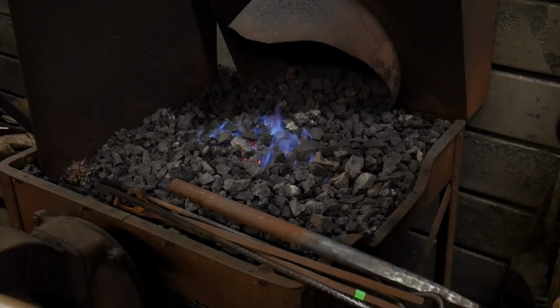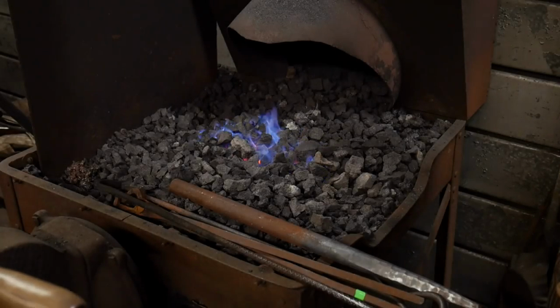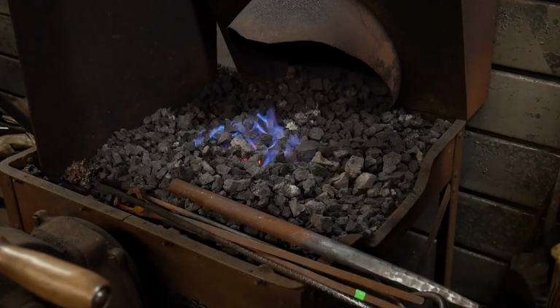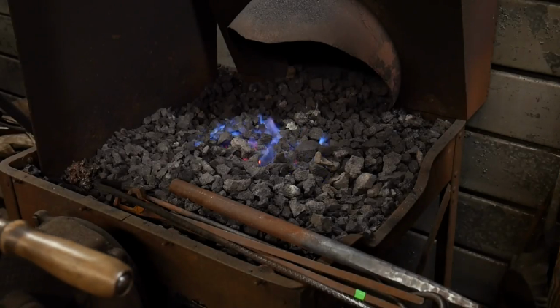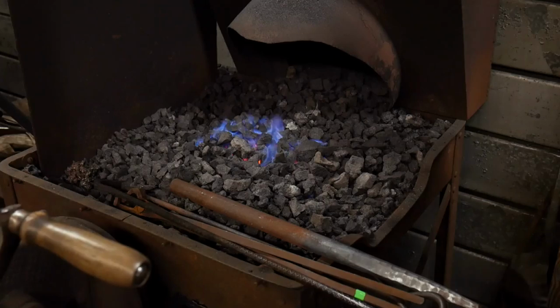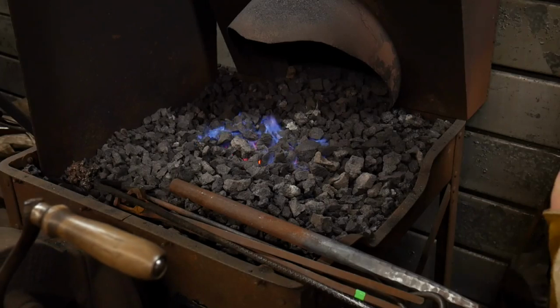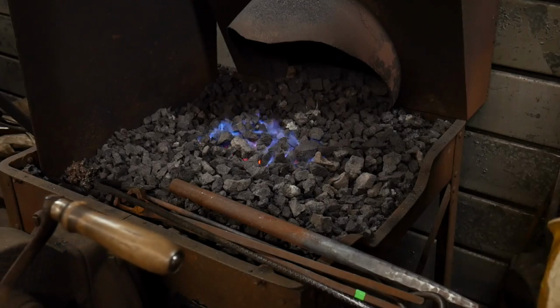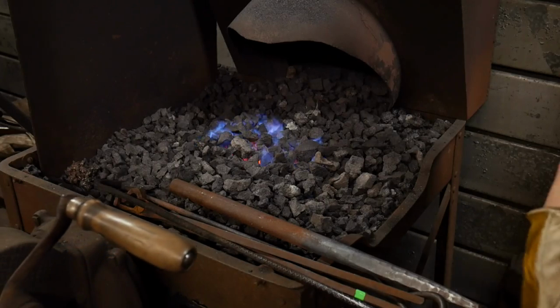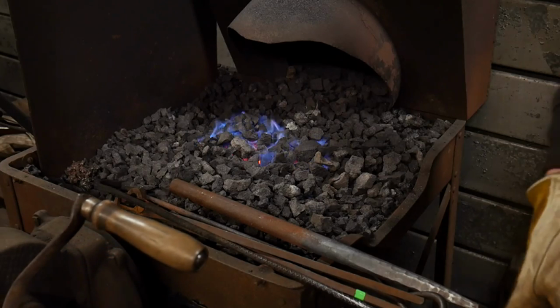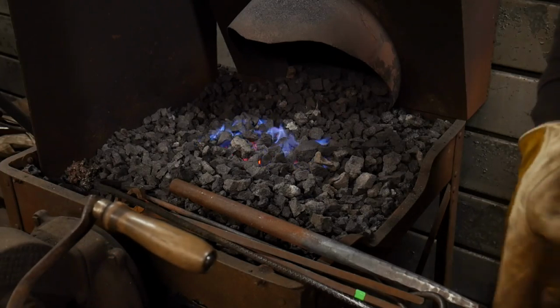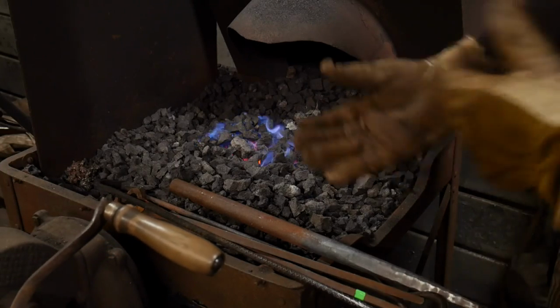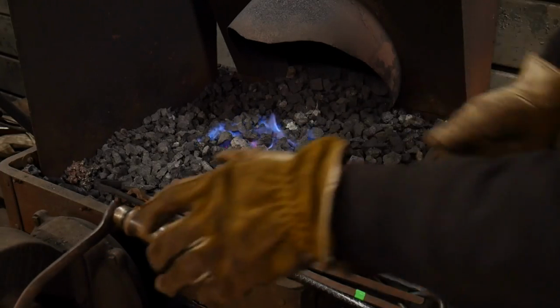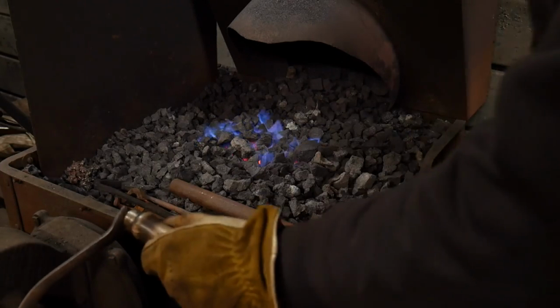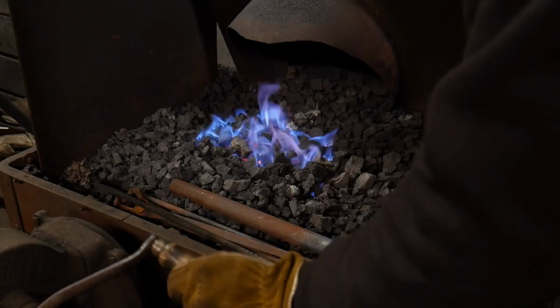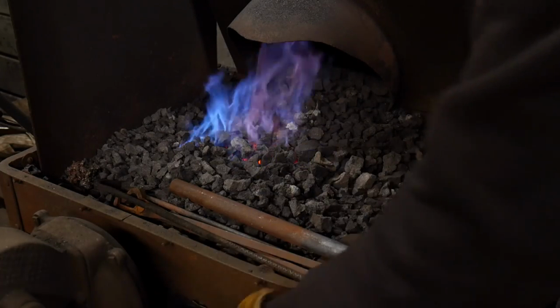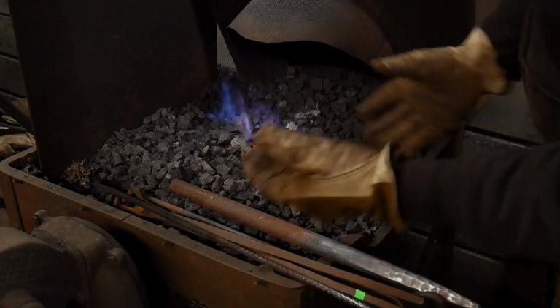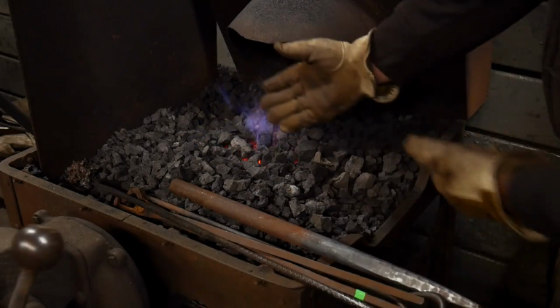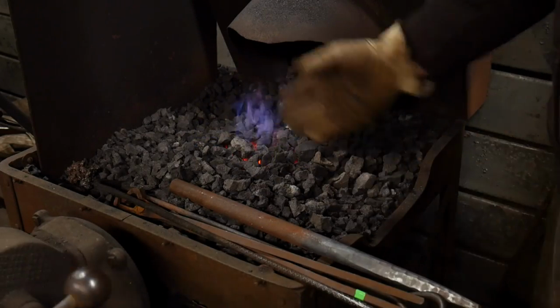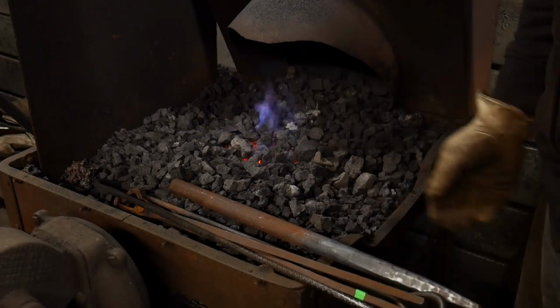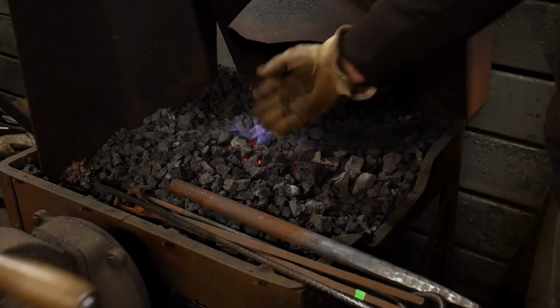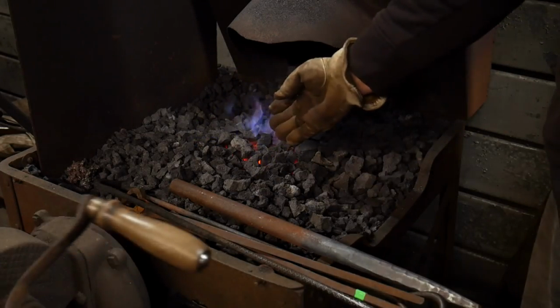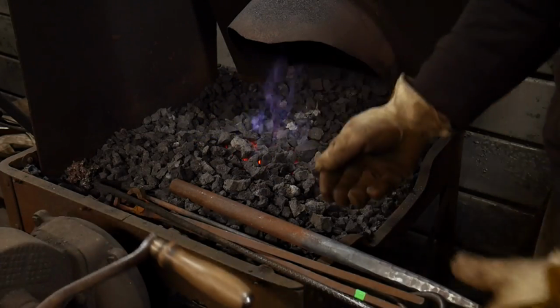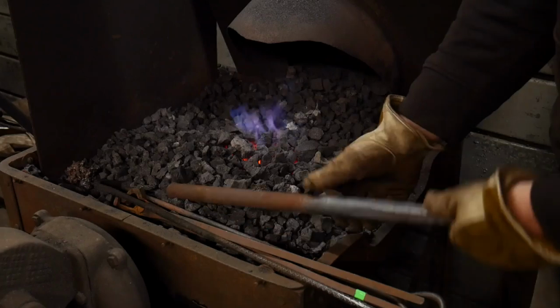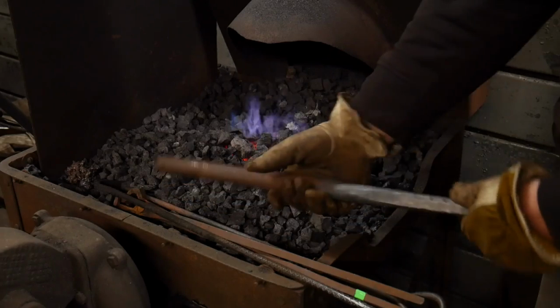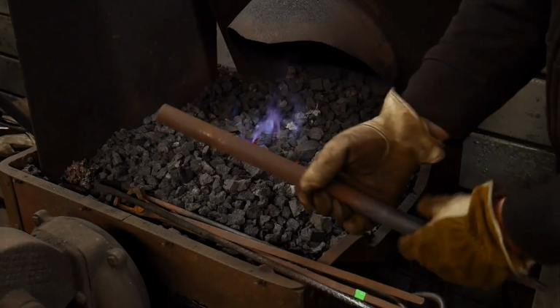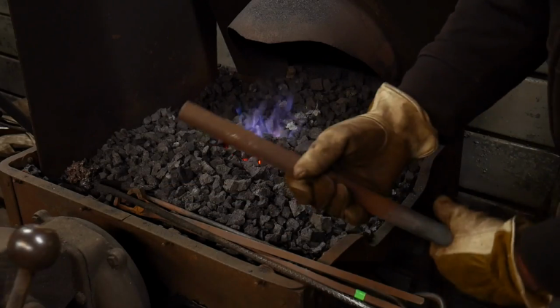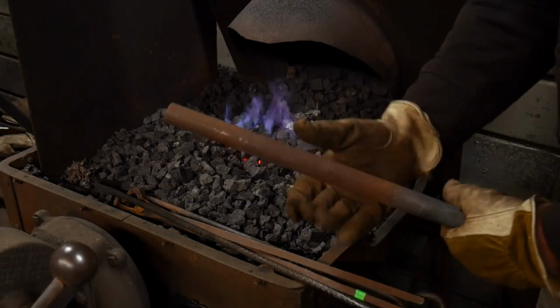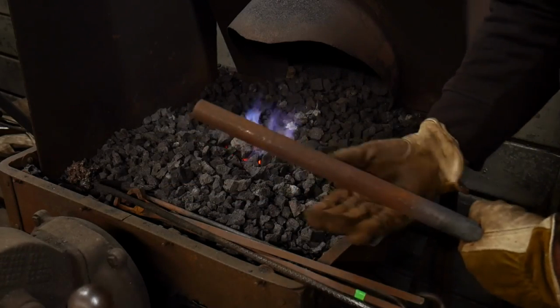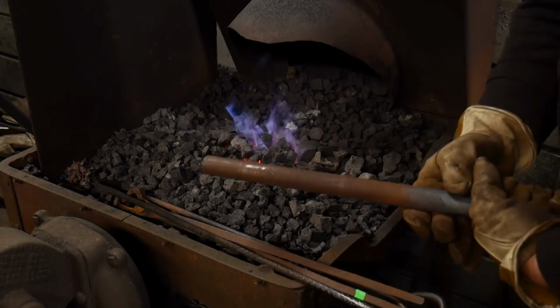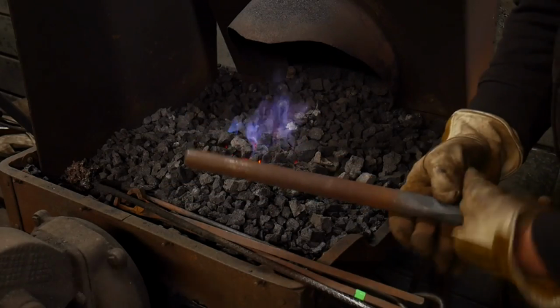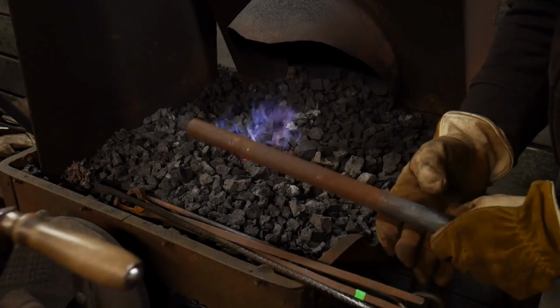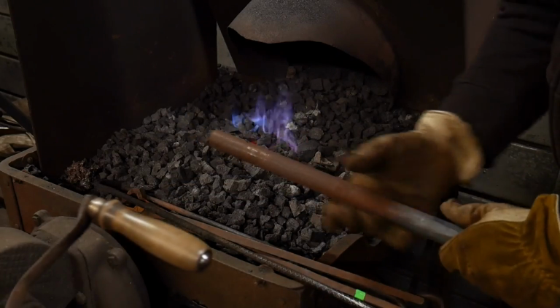Hello everyone, welcome back to the workshop. Today in this video we're going to see how quickly coke can heat up a one inch round bar of steel.